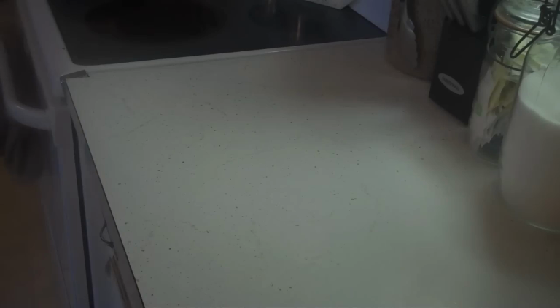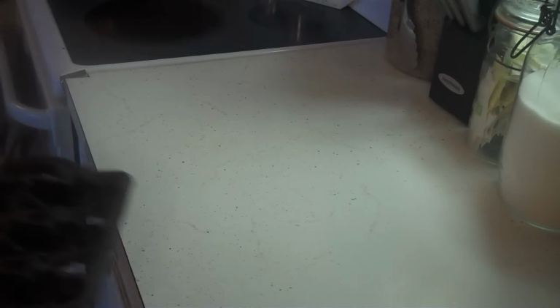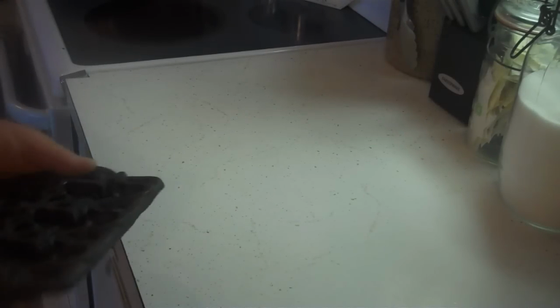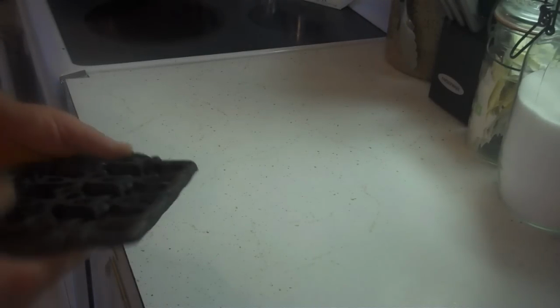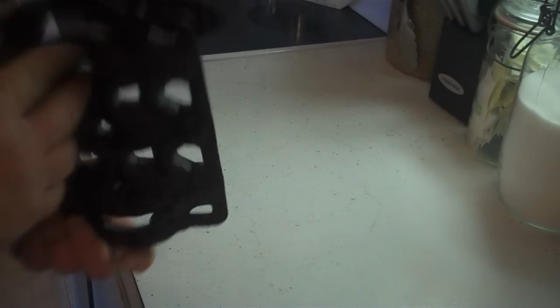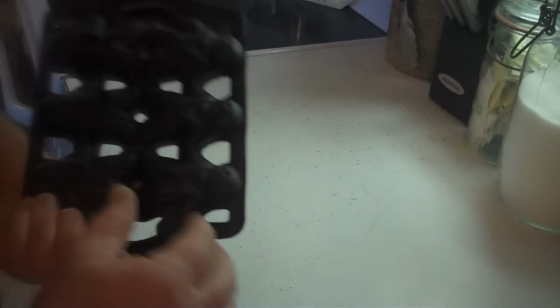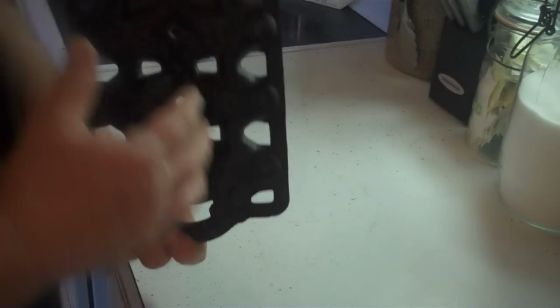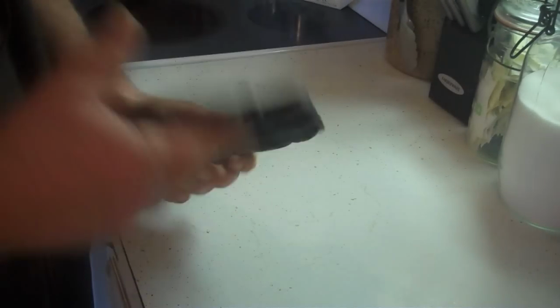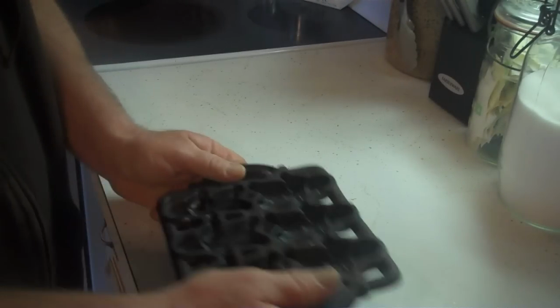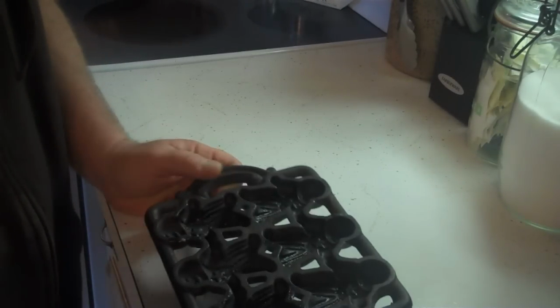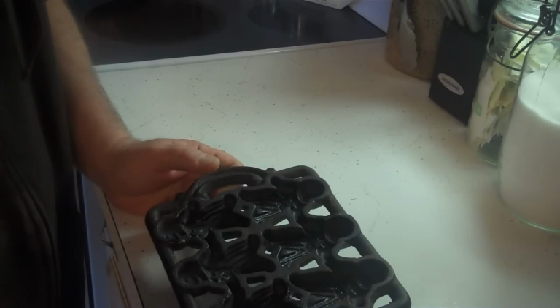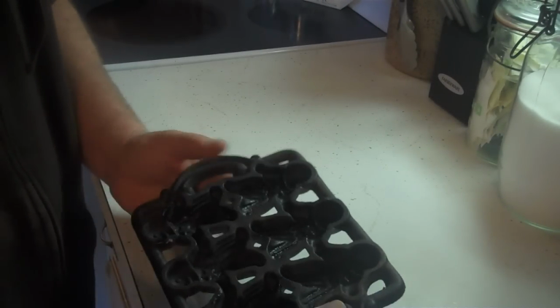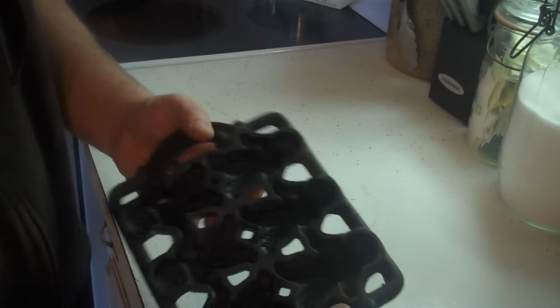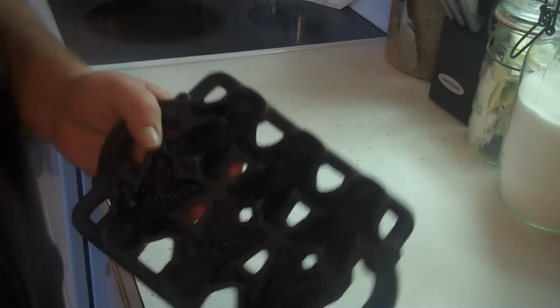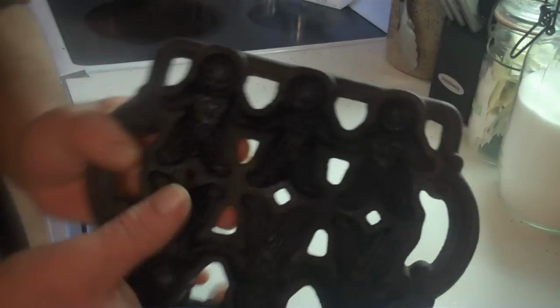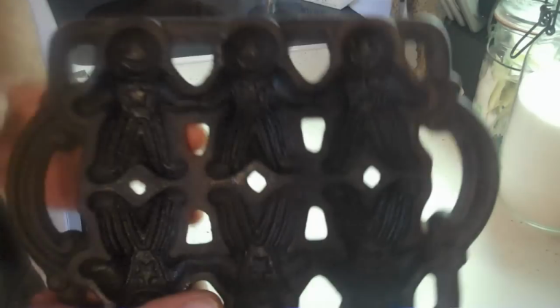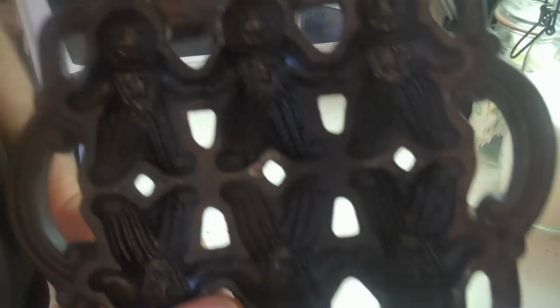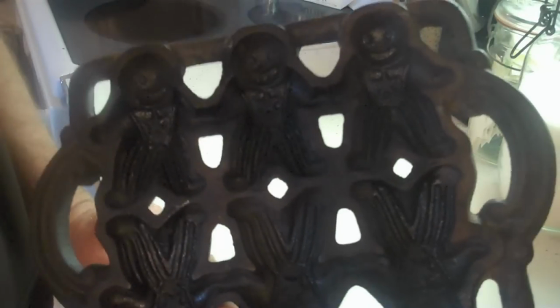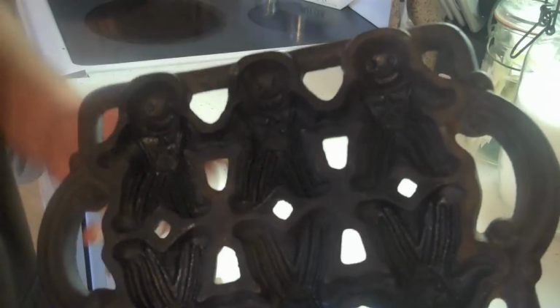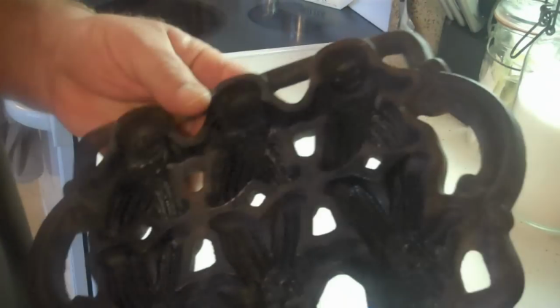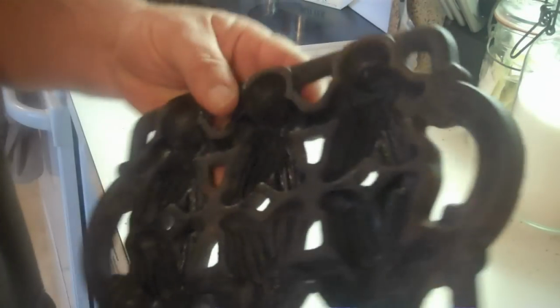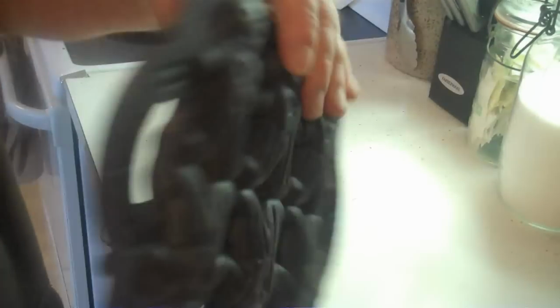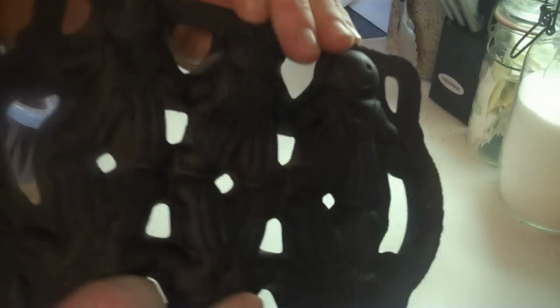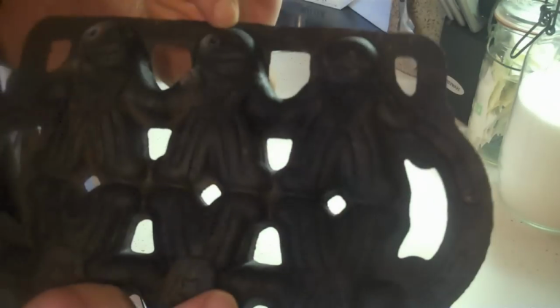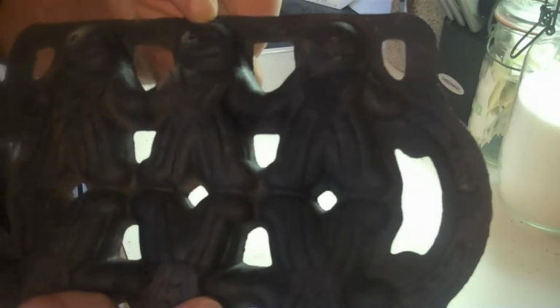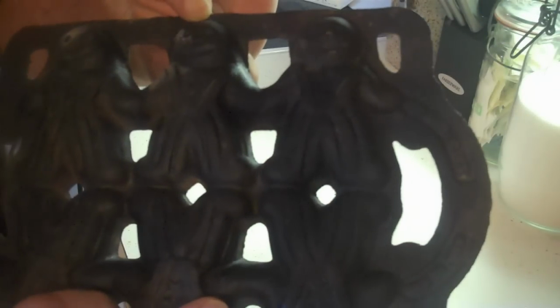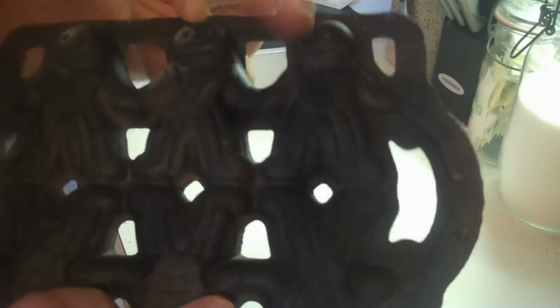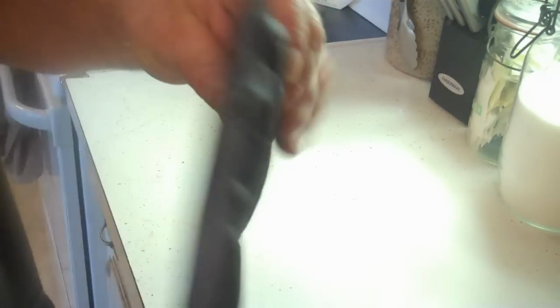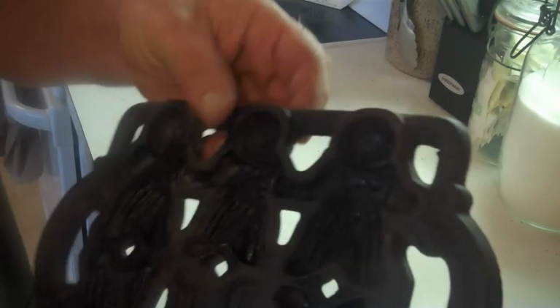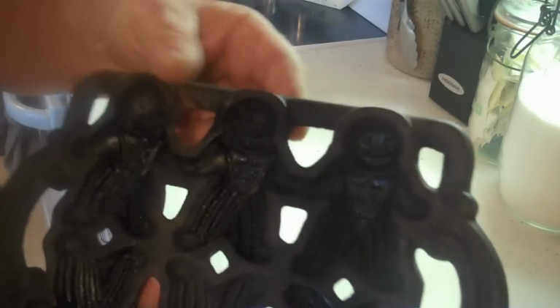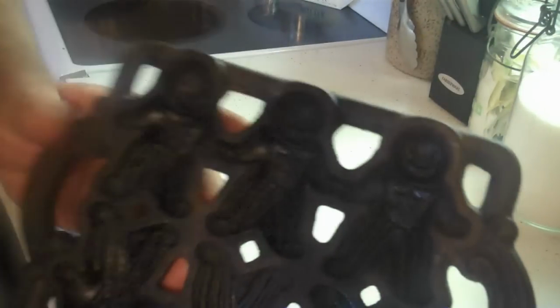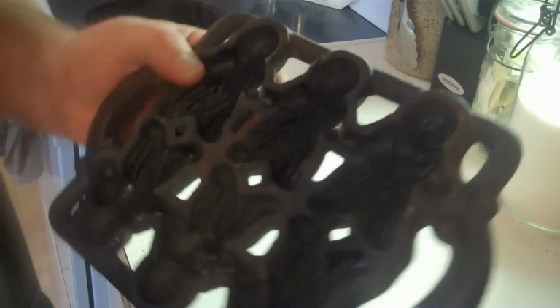Hey, howdy ho you guys. We were out antiquing a couple days ago, and I picked this up for $6.50. It's a little gingerbread cast iron gingerbread mold.